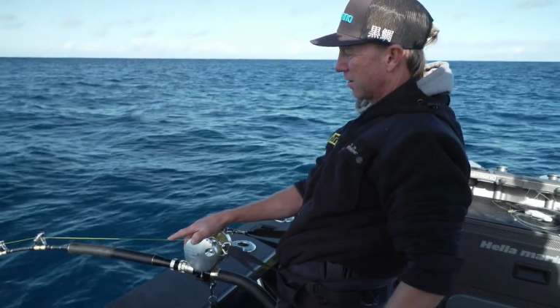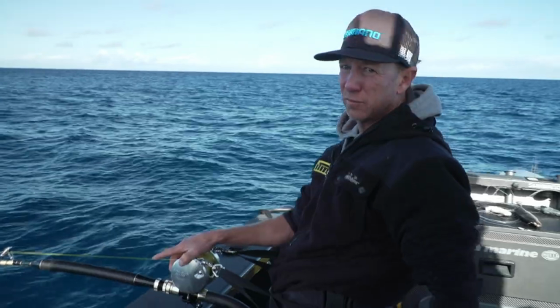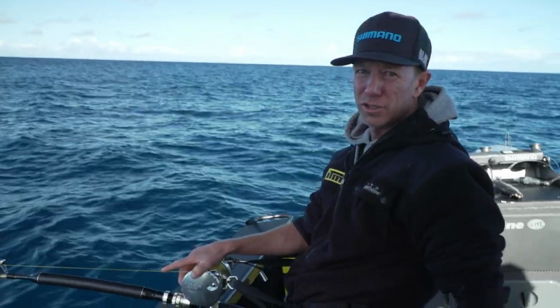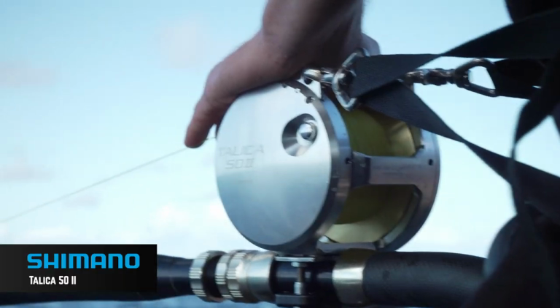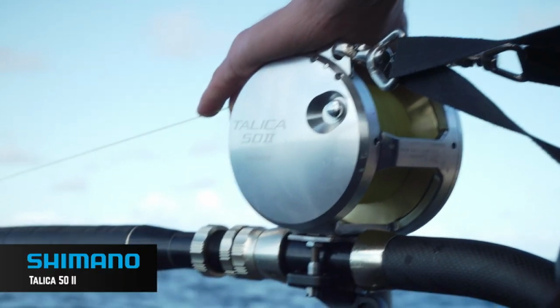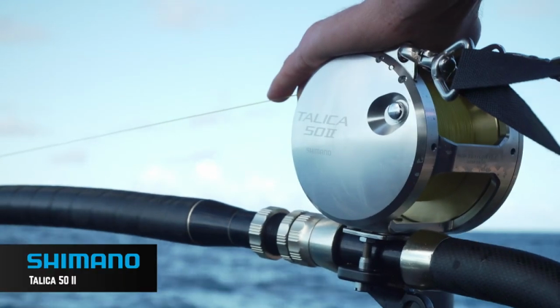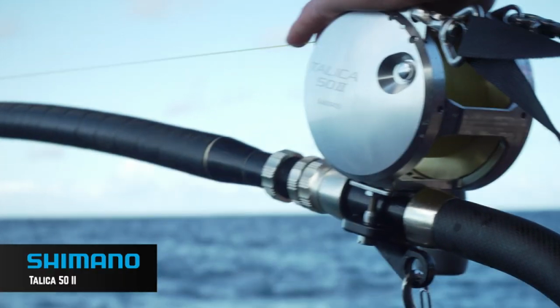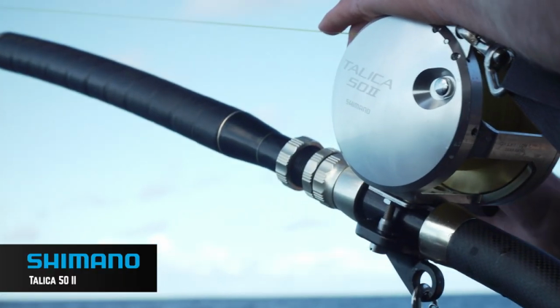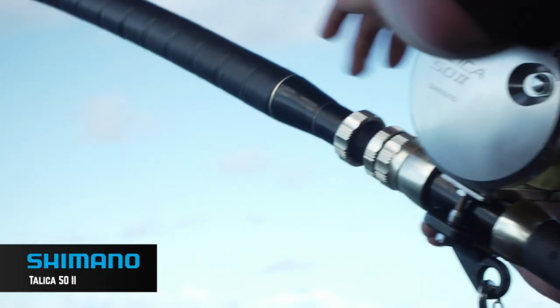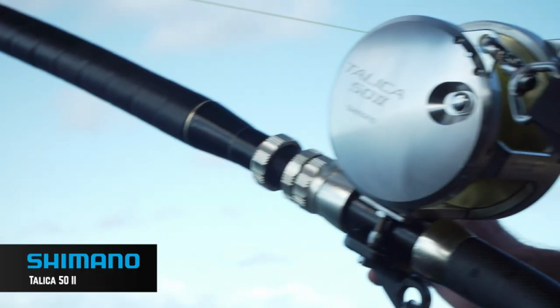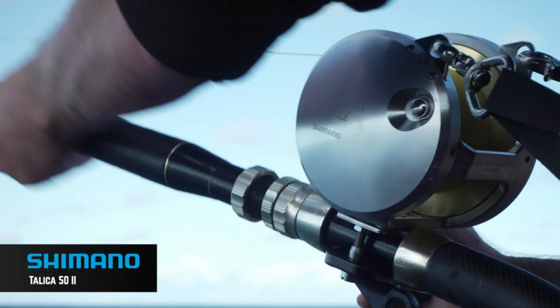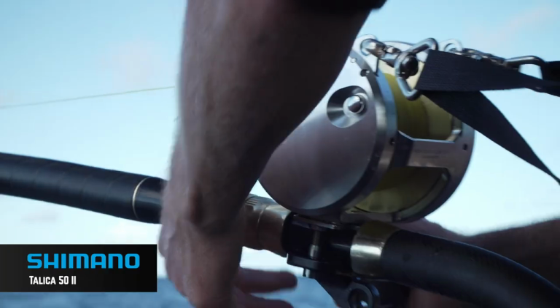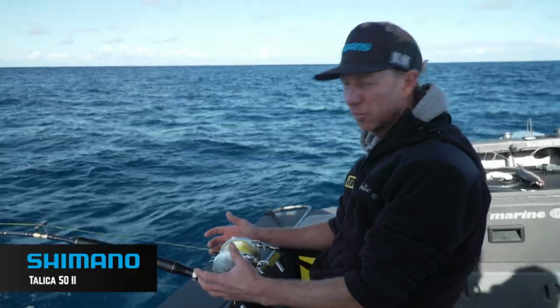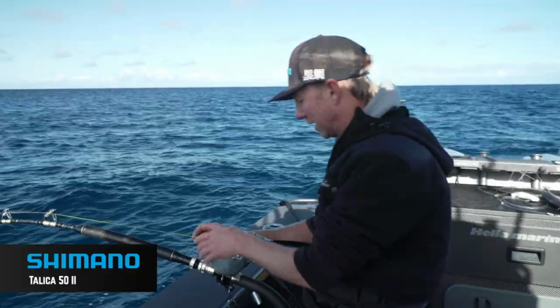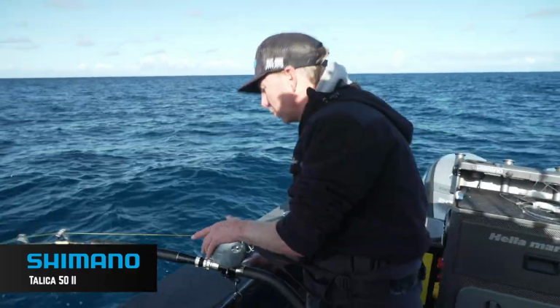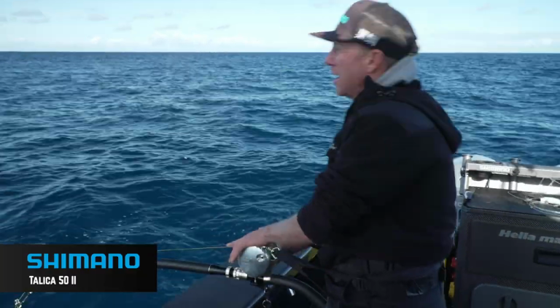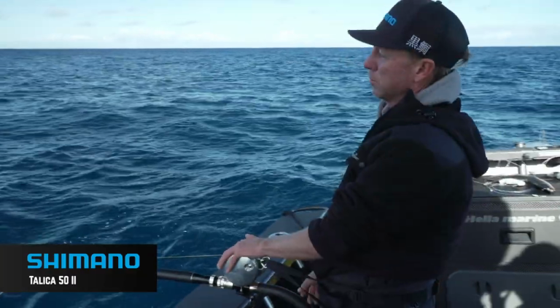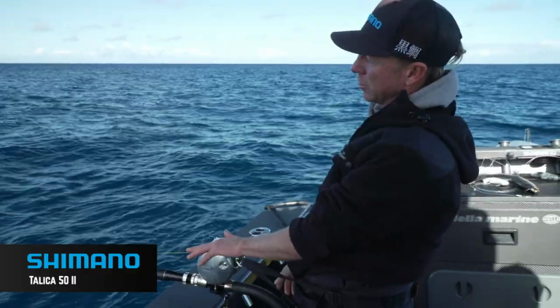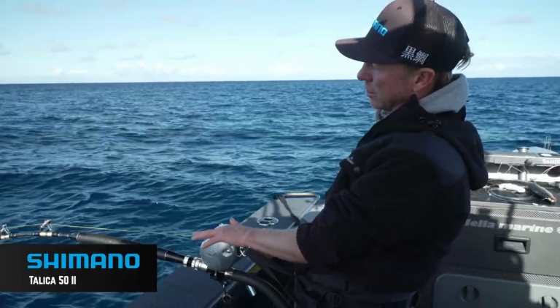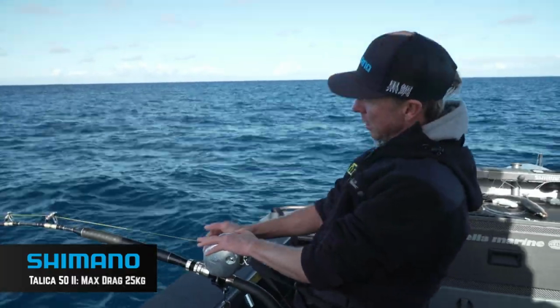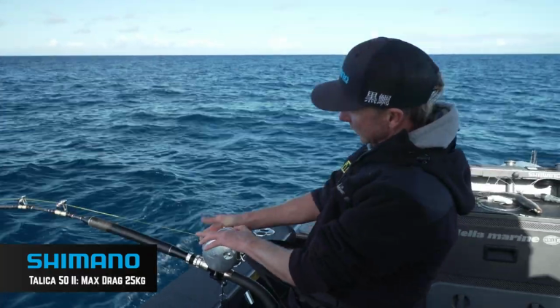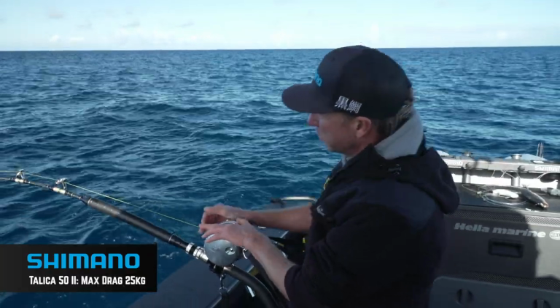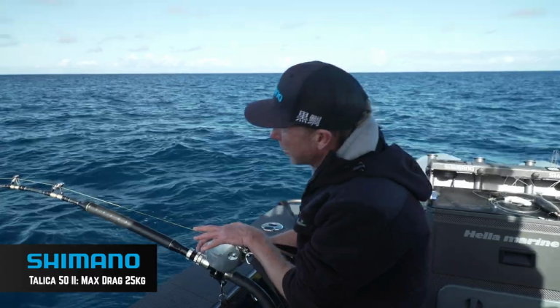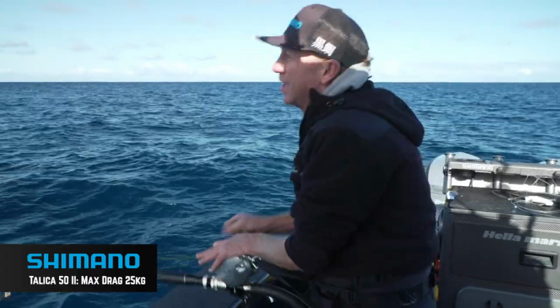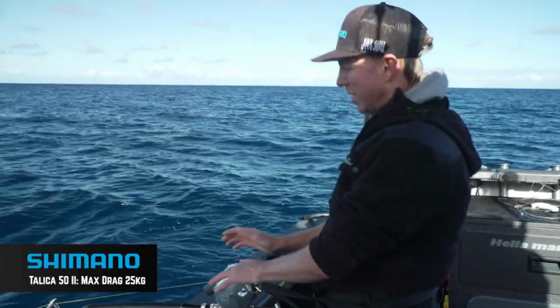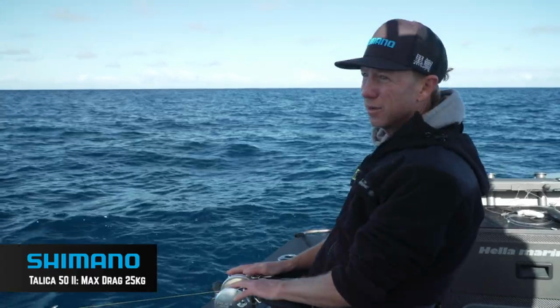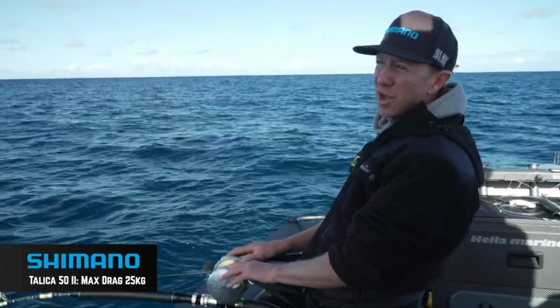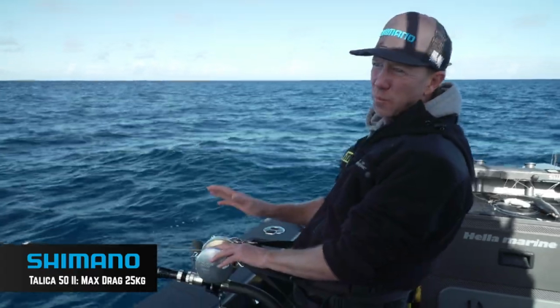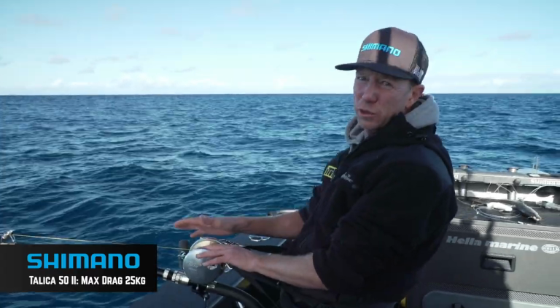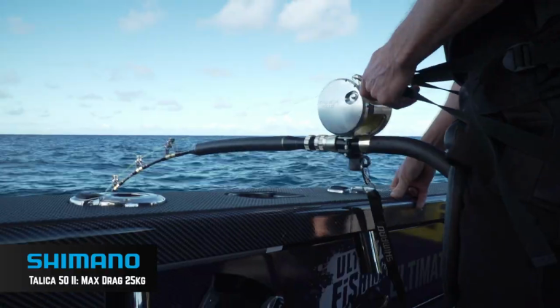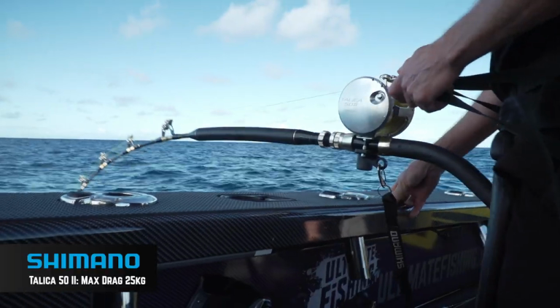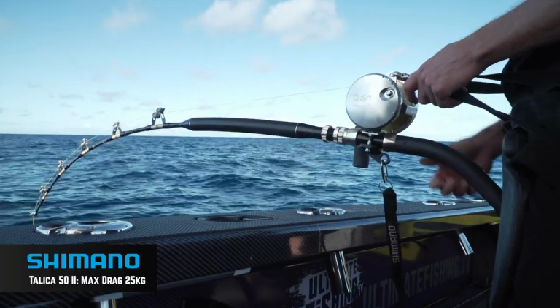They've really revolutionised game fishing for me. They're just so lightweight. It's not the heavy, bulky game reel that we're accustomed to, yet they've got plenty of drag. At the setting I've got the drag now, we're pulling about 22 kilograms of drag.